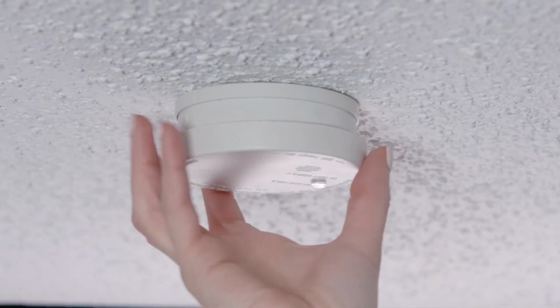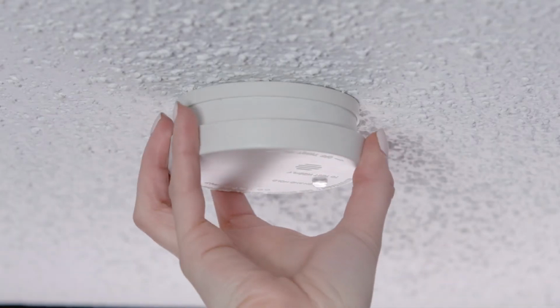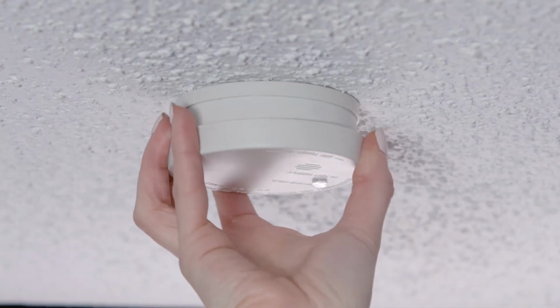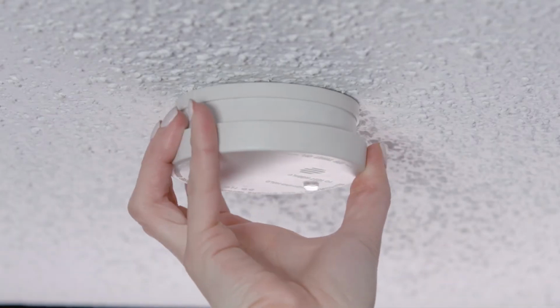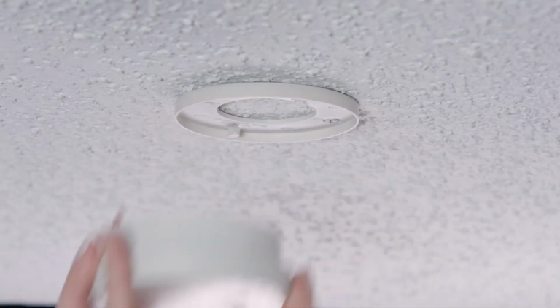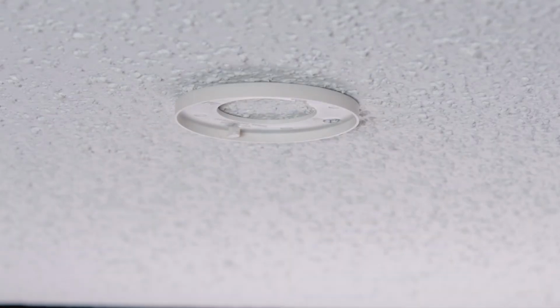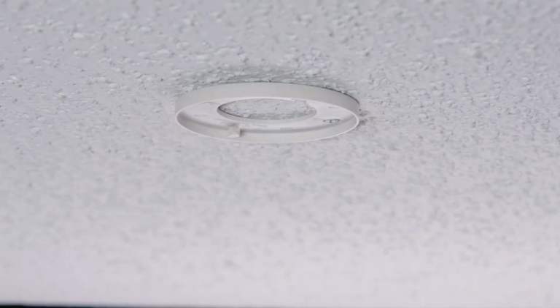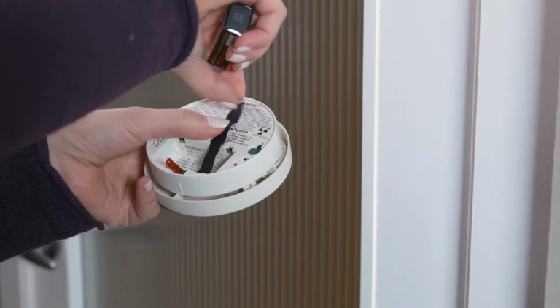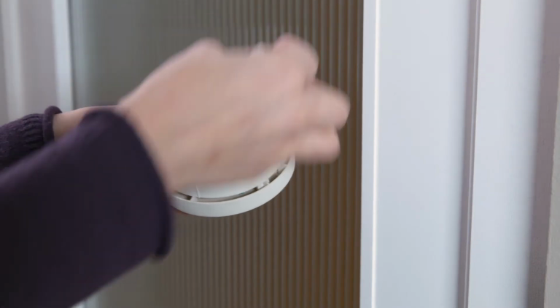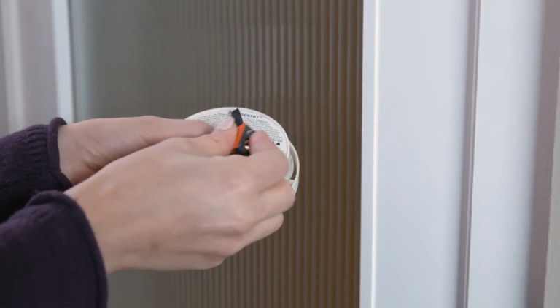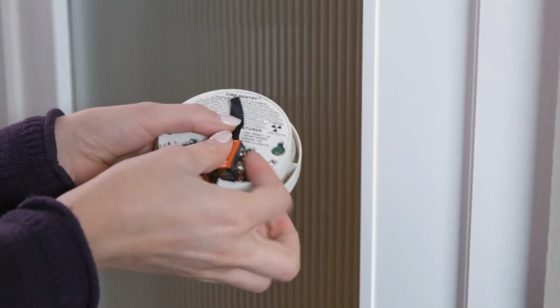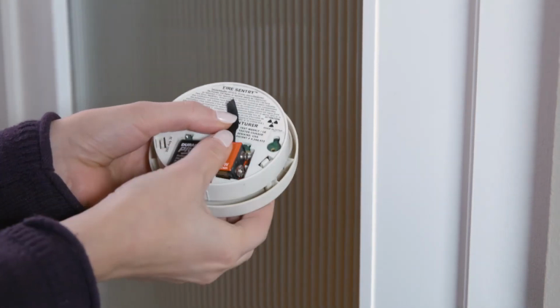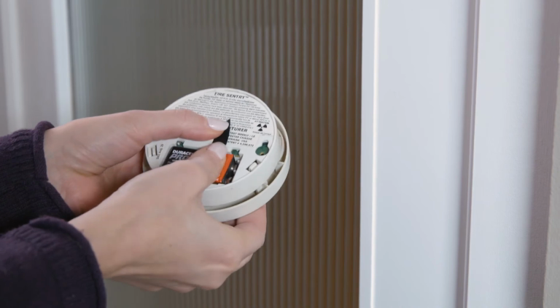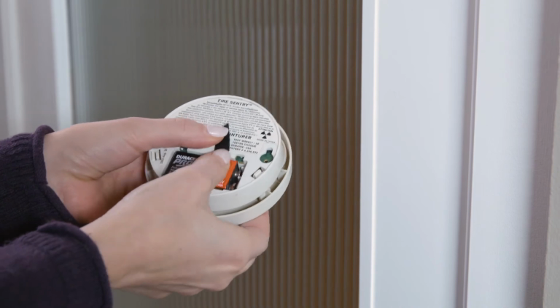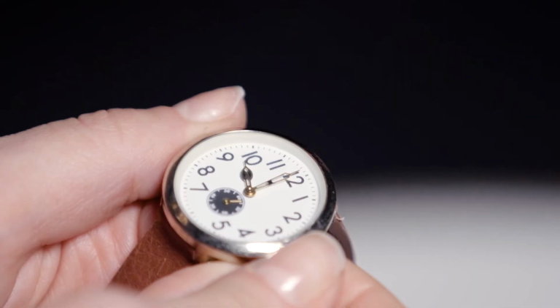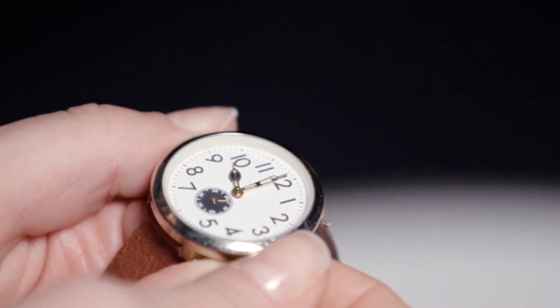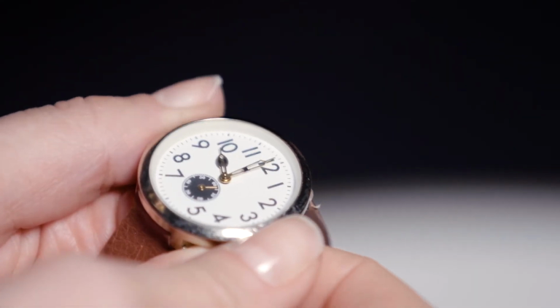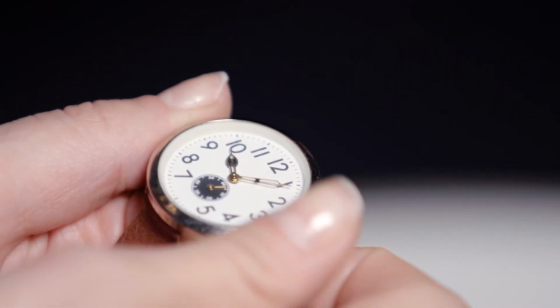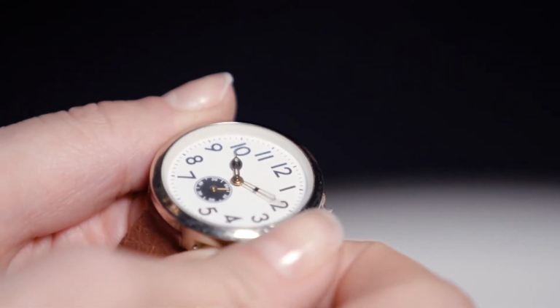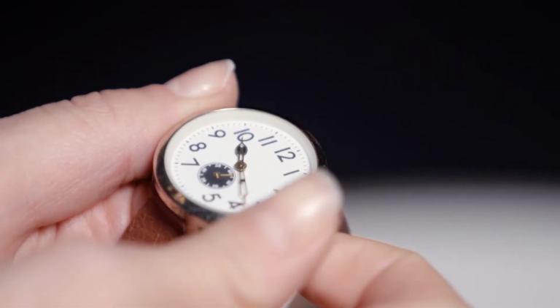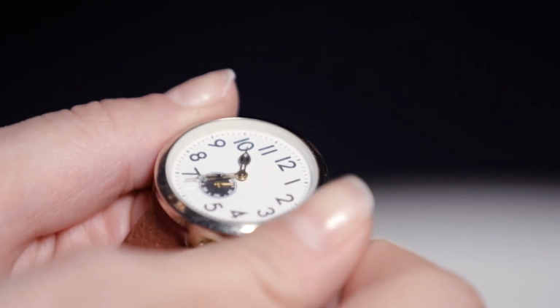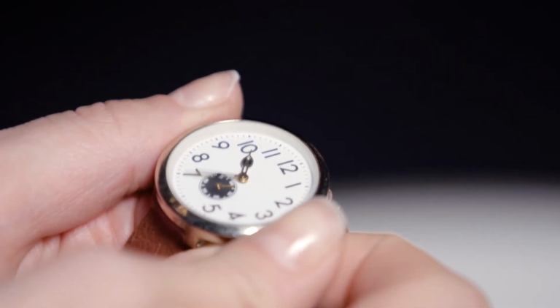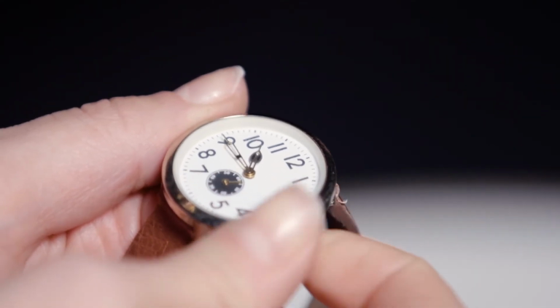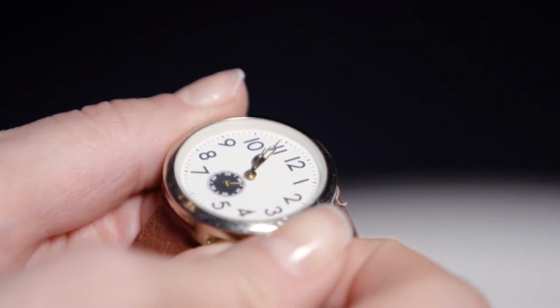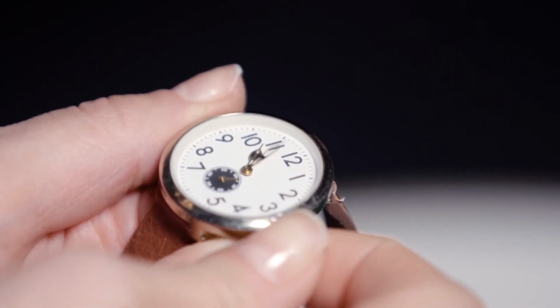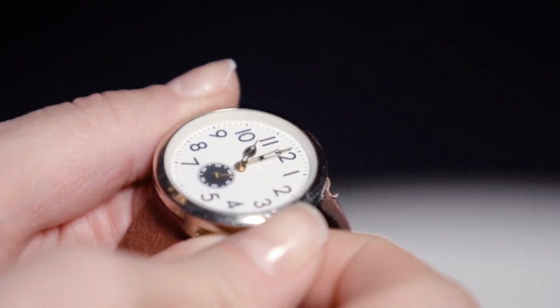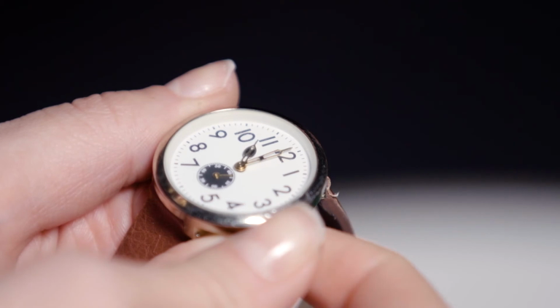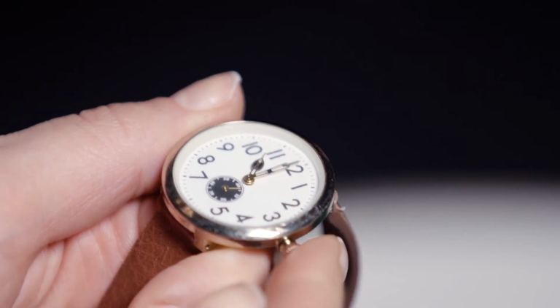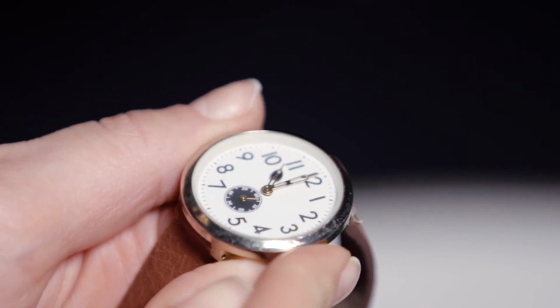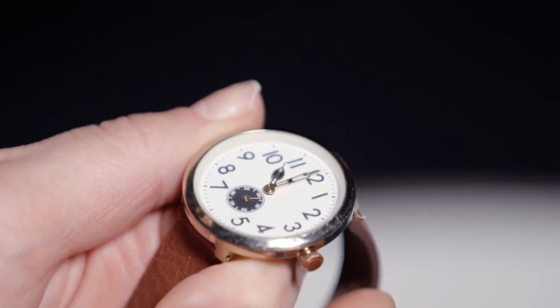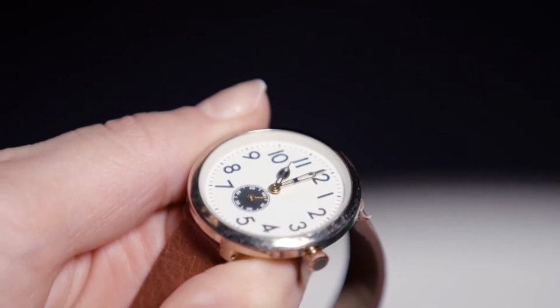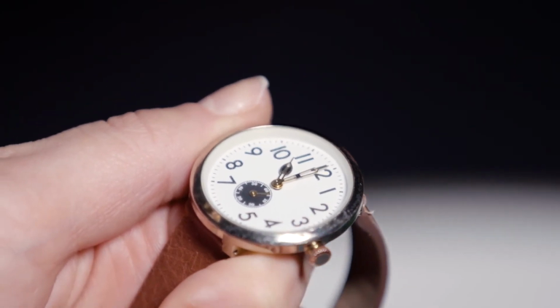Be sure to test your smoke detector monthly and change the batteries regularly. Replacing them when you adjust the clocks for daylight savings is a good habit to get into to ensure they're always in working order.